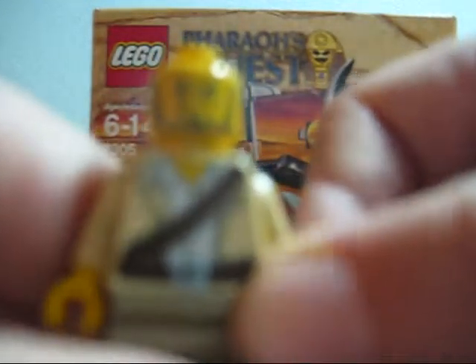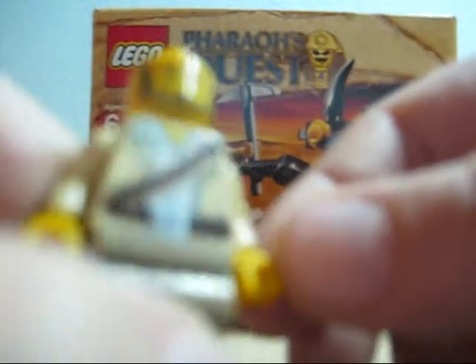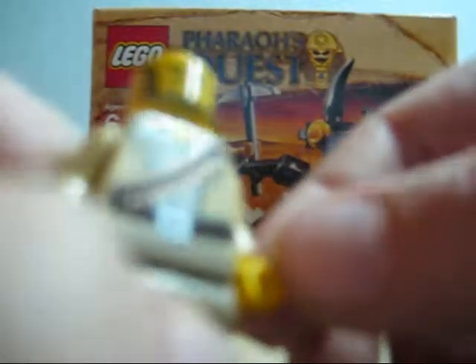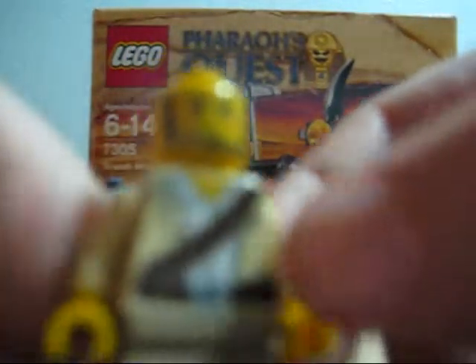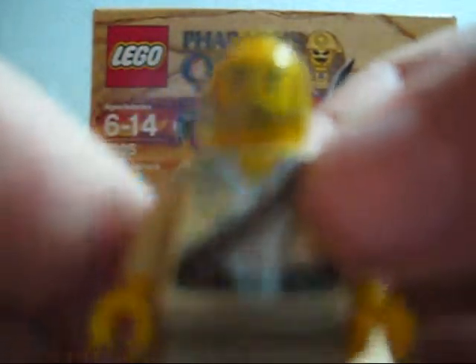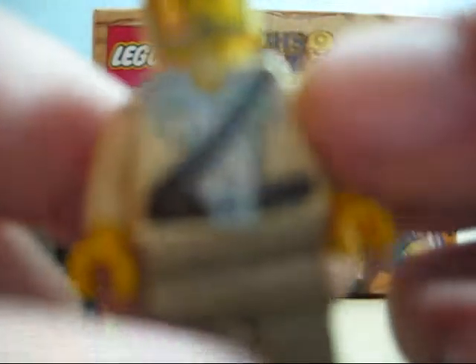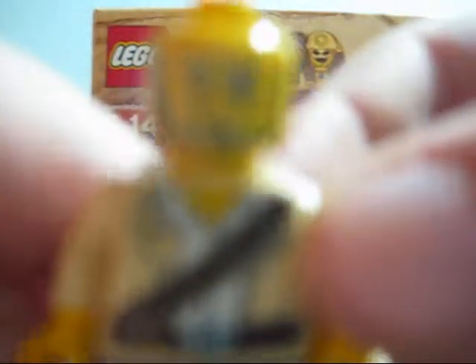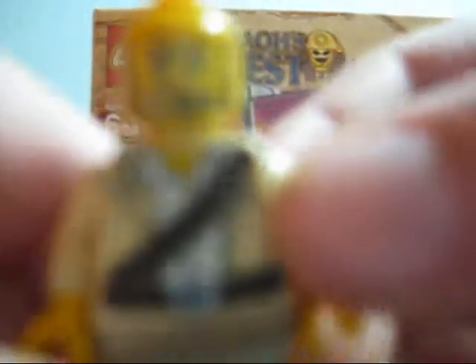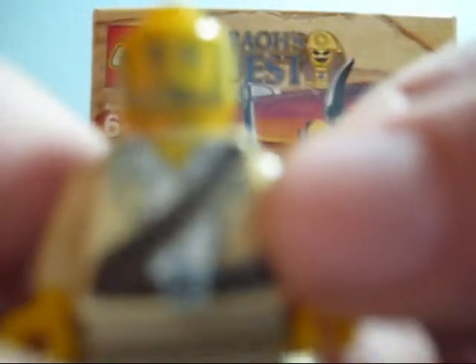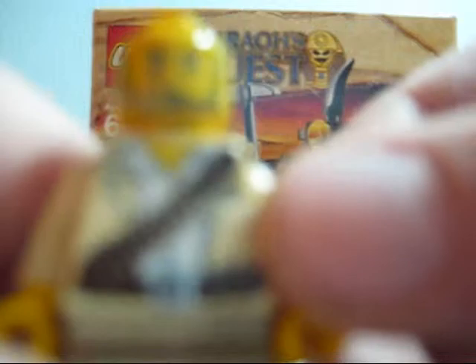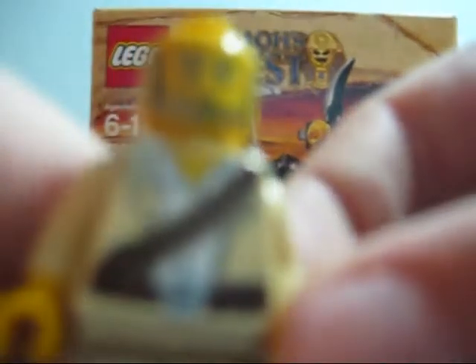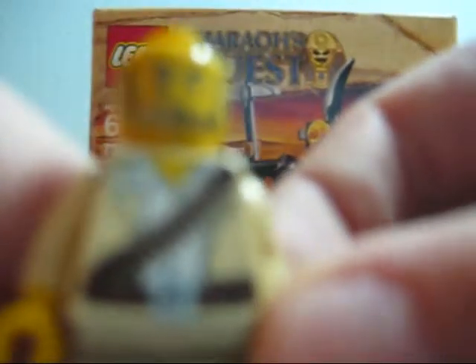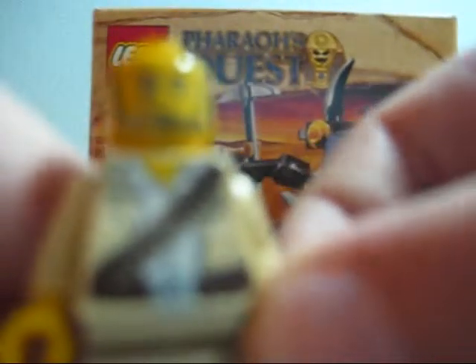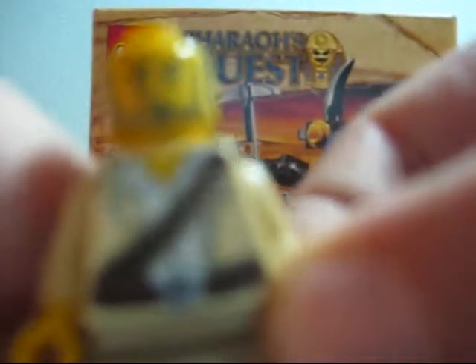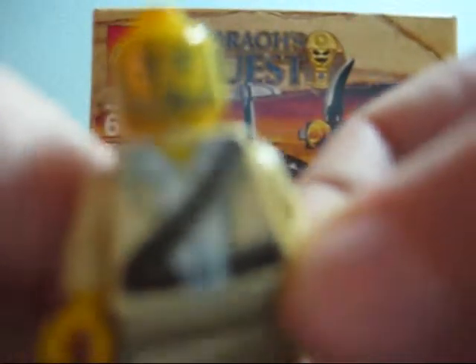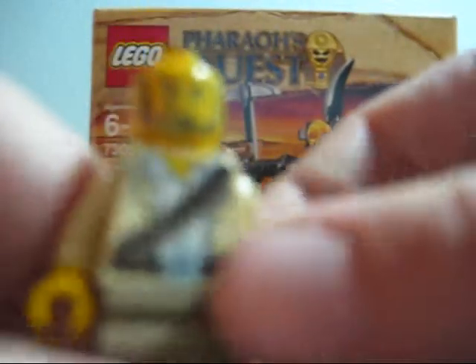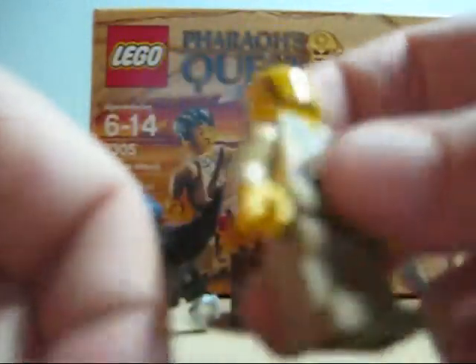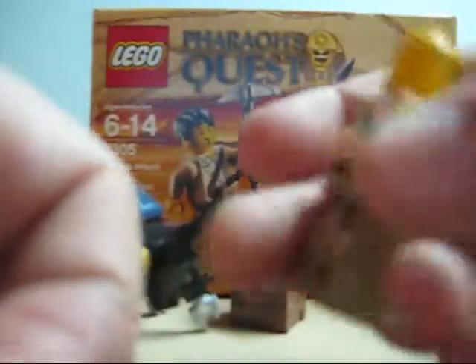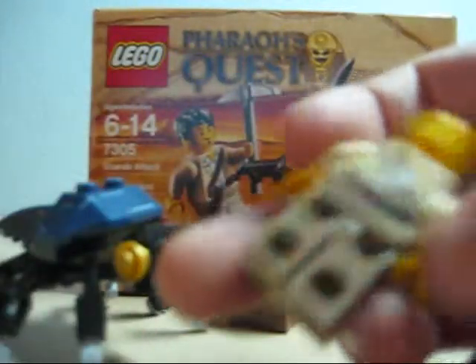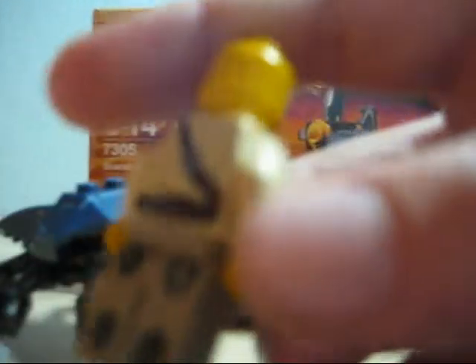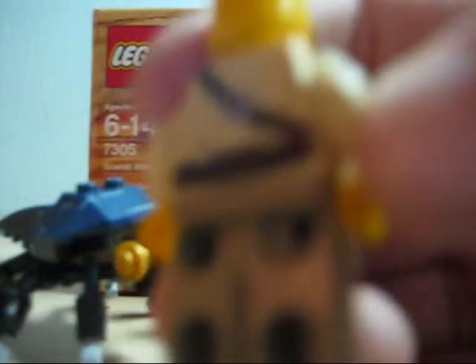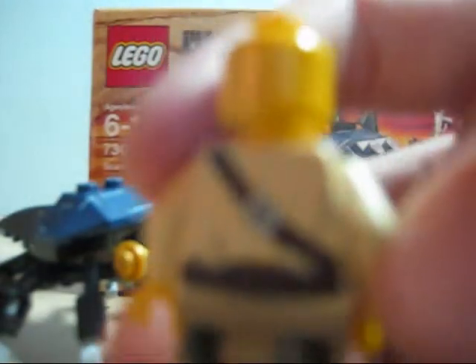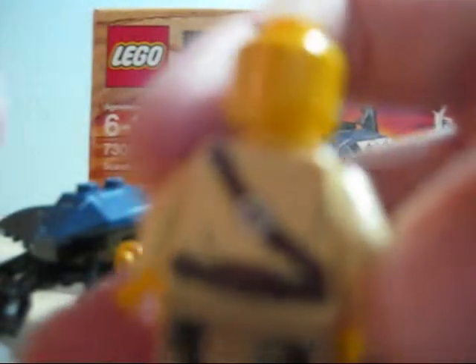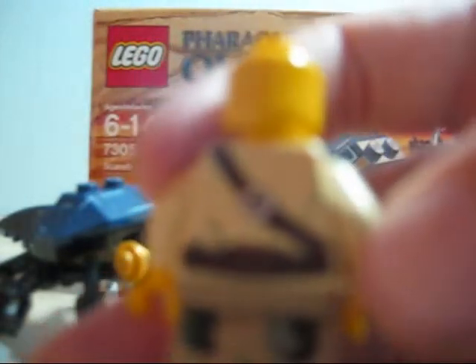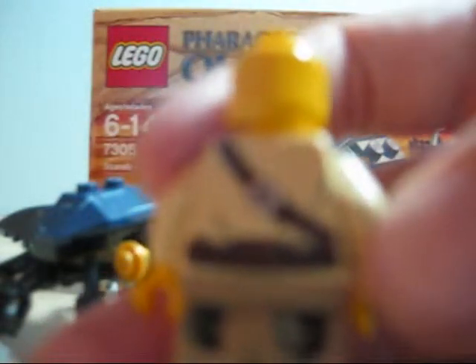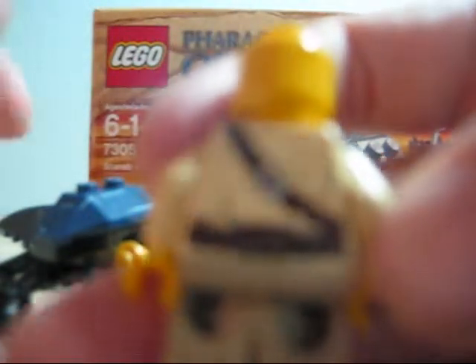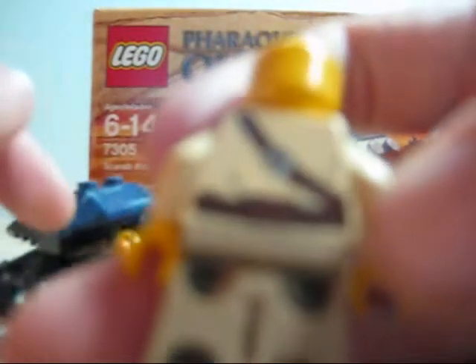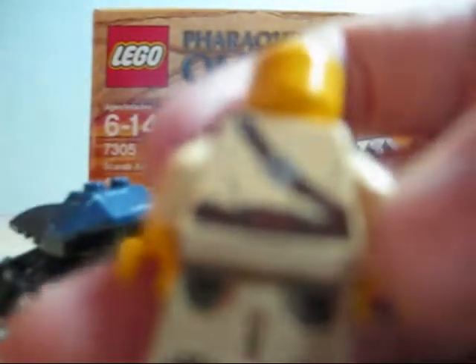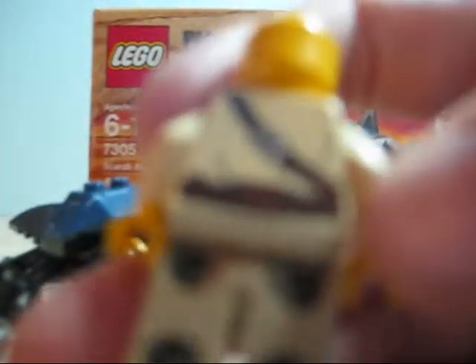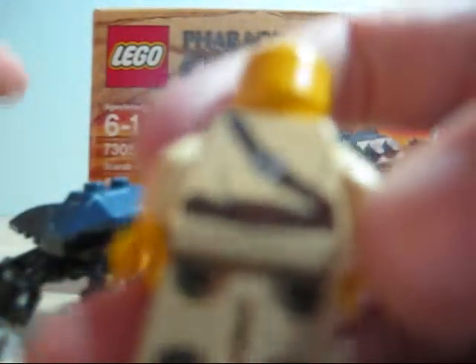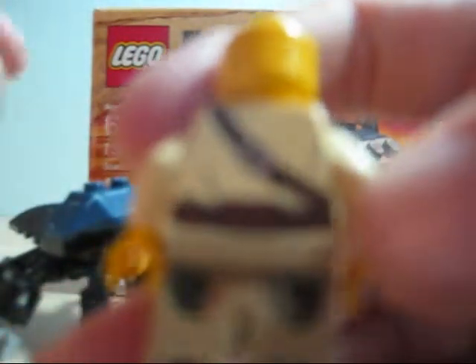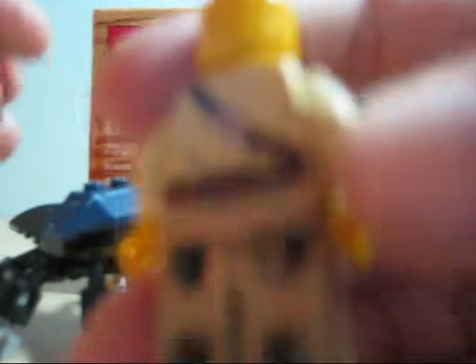He has a very nice torso, nice belt, and a nice jacket kind of thing with the undershirt — I really like that. And on the back it just has like a part of the bullet sack, and I guess to hold your grenades or something.